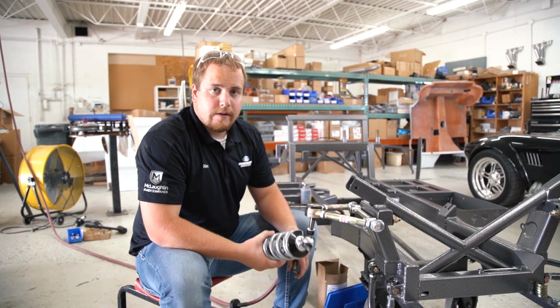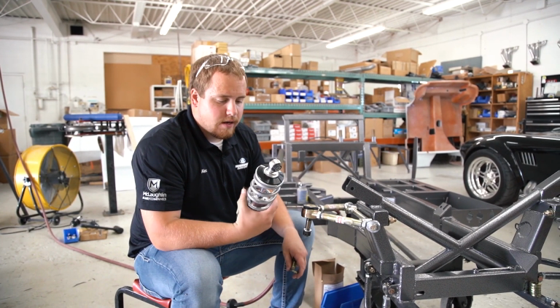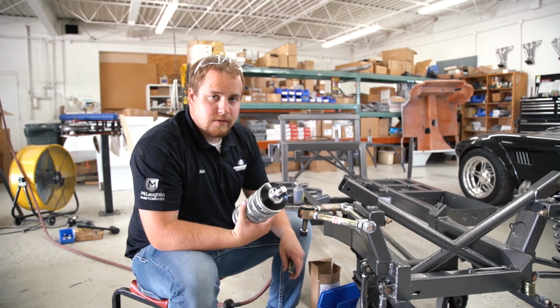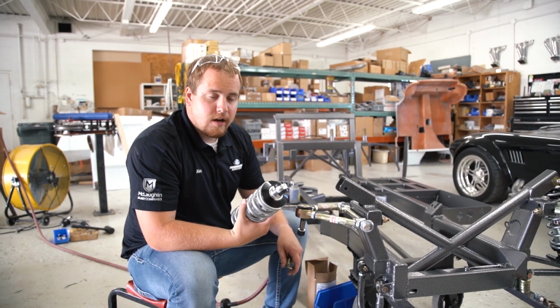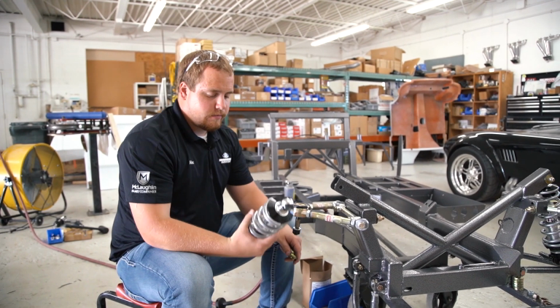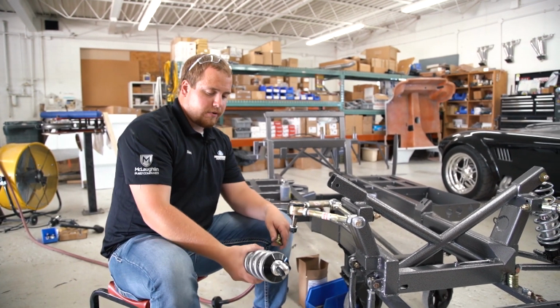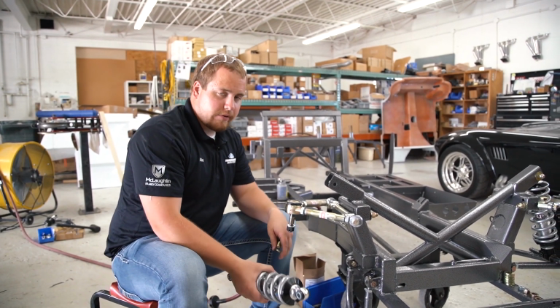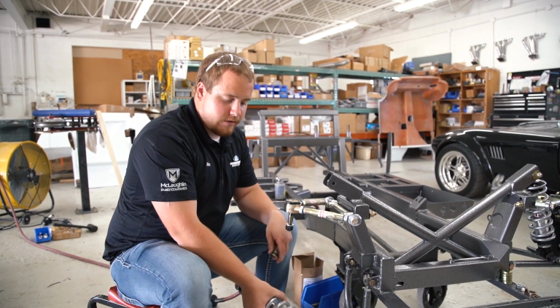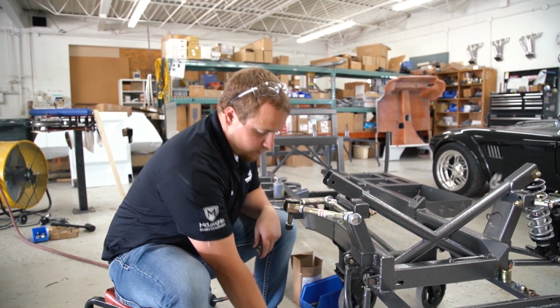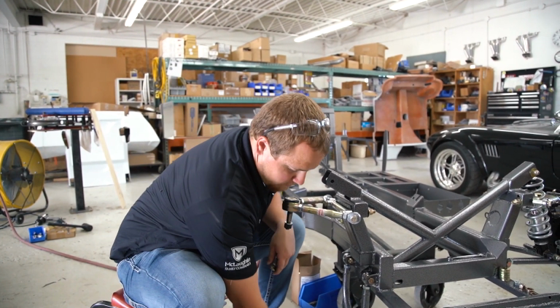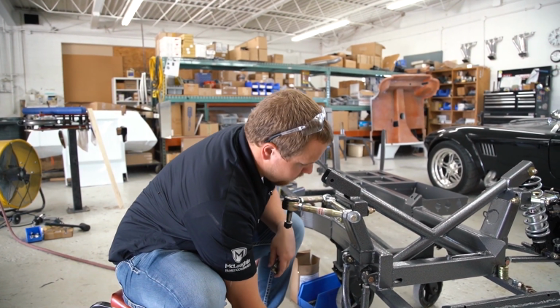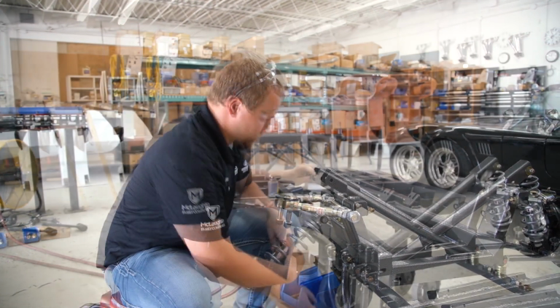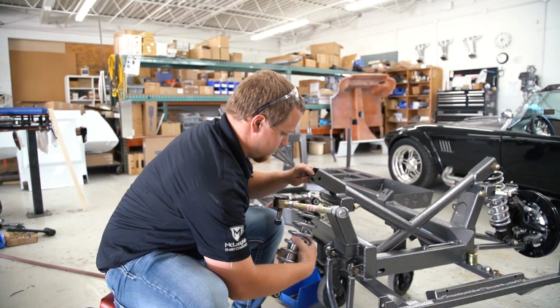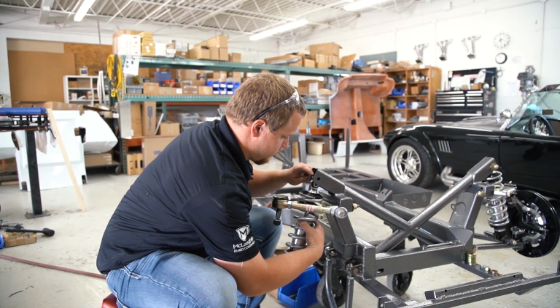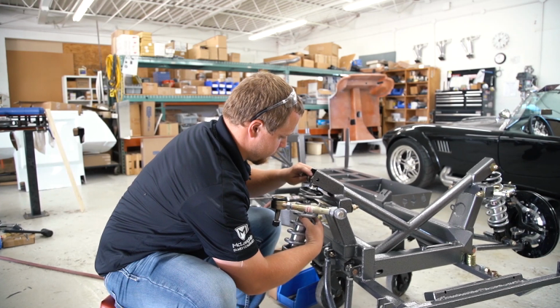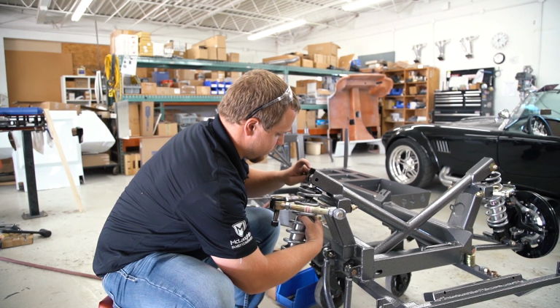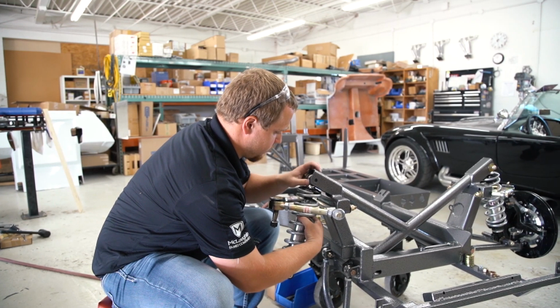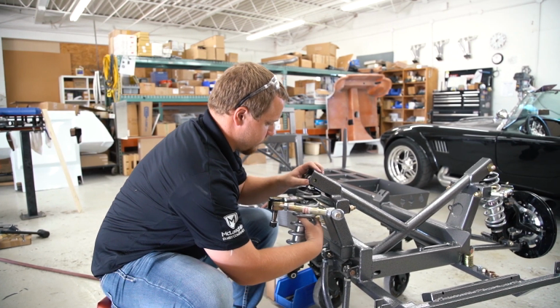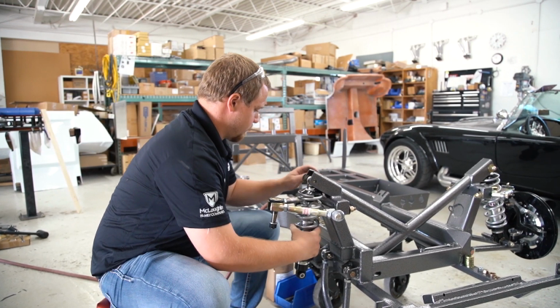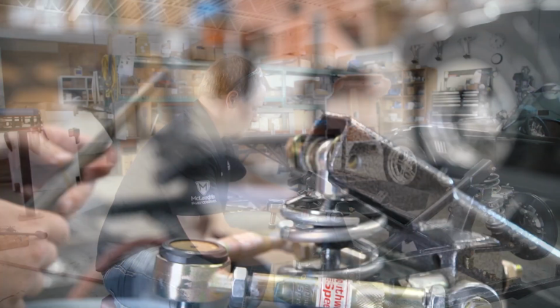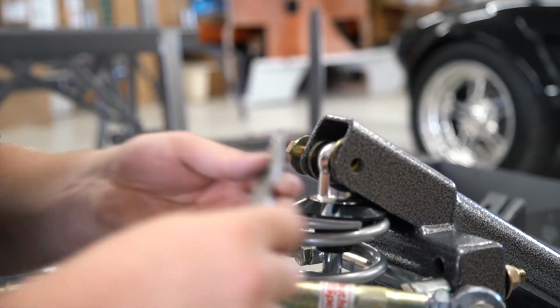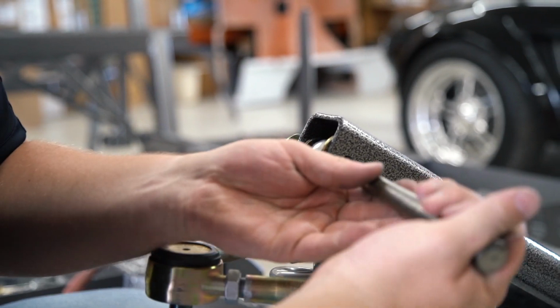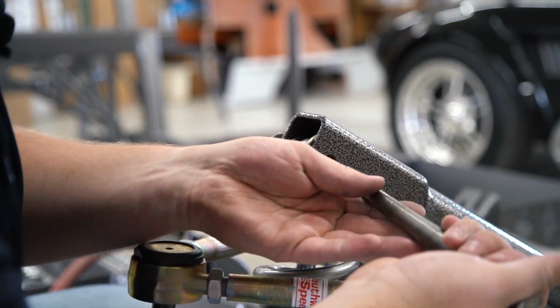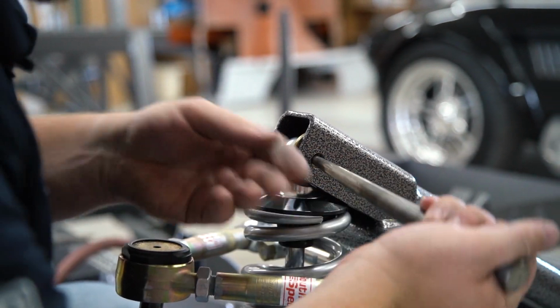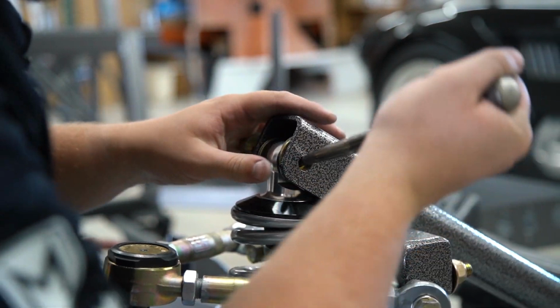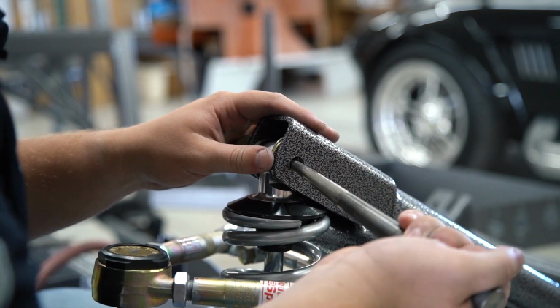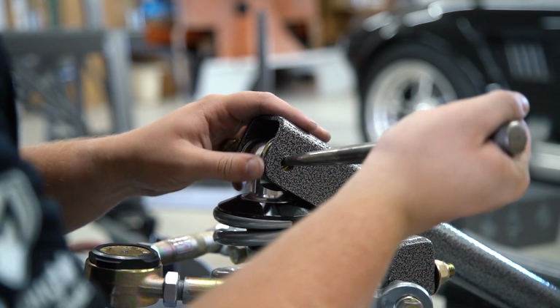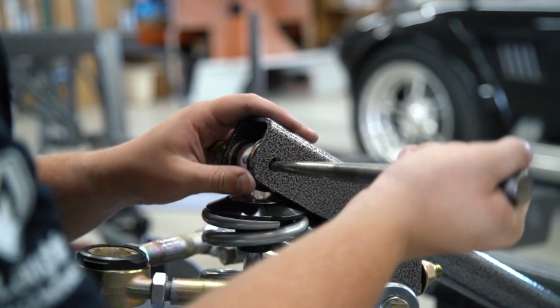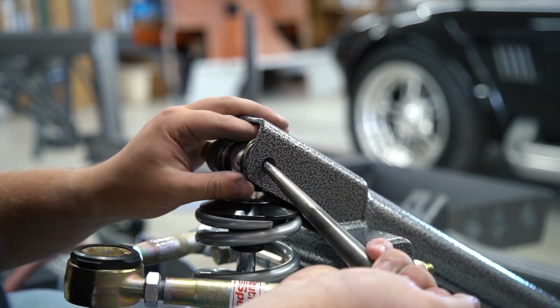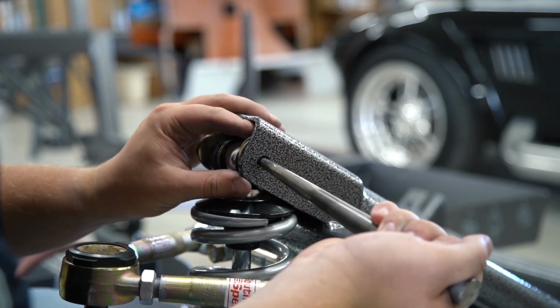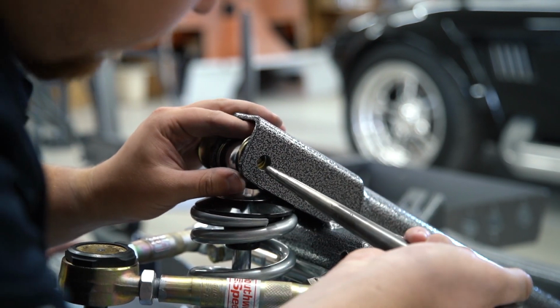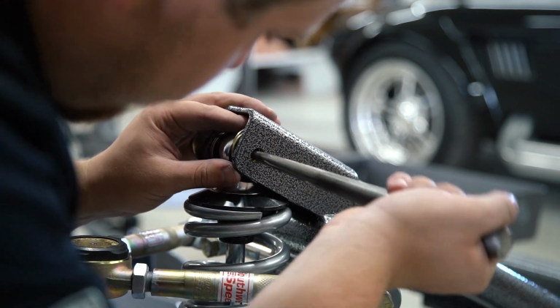Now it's time to install the shock. We had it pre-assembled on the bench according to the build manual. If you have any trouble aligning it, you can always use a punch to line up the washers.